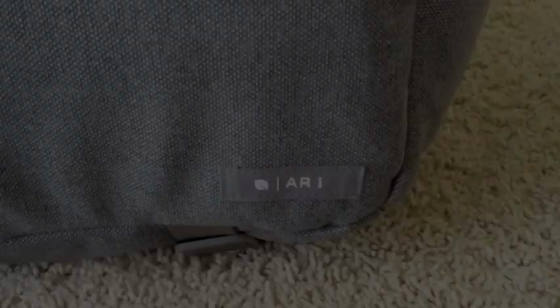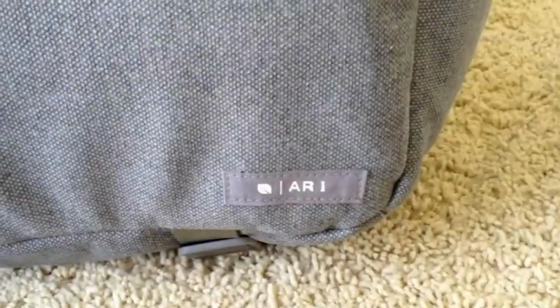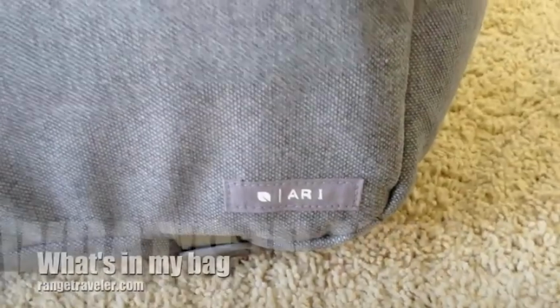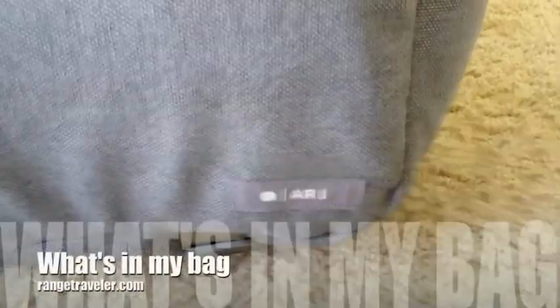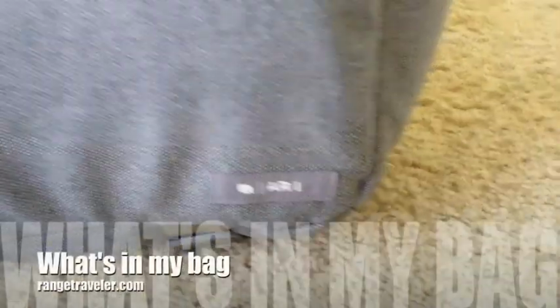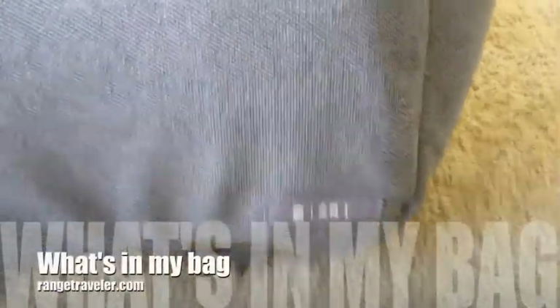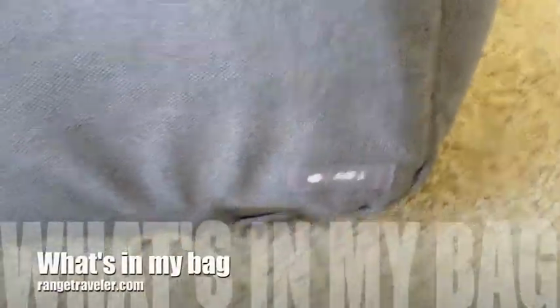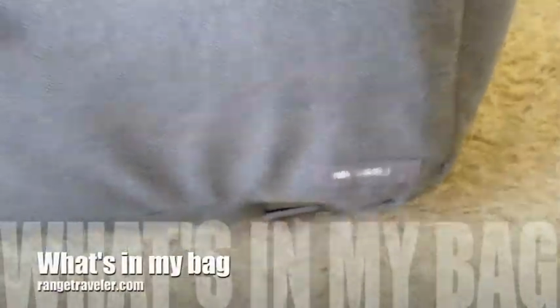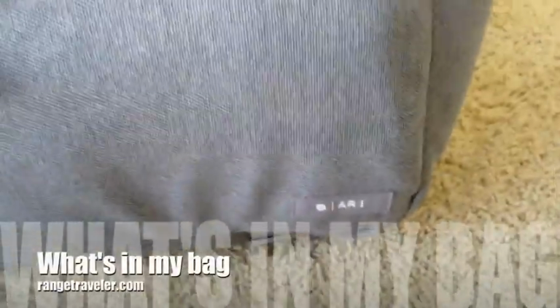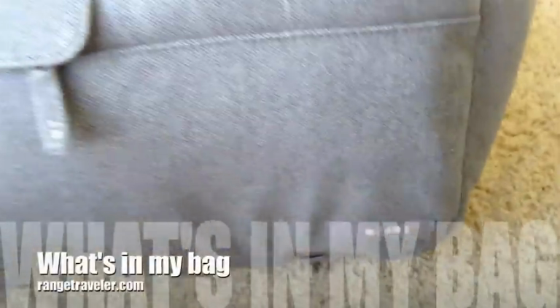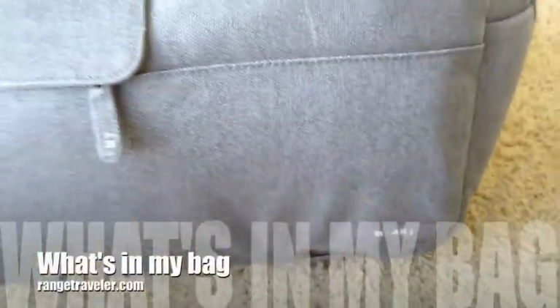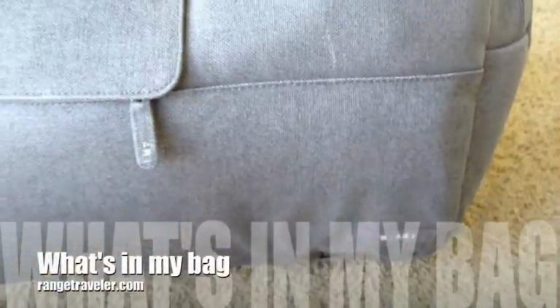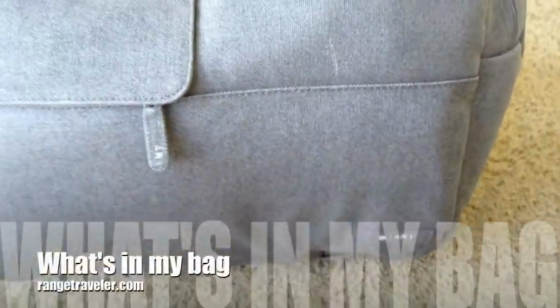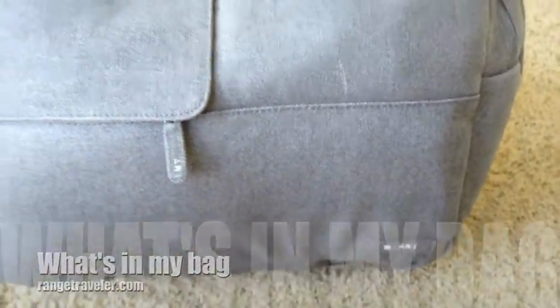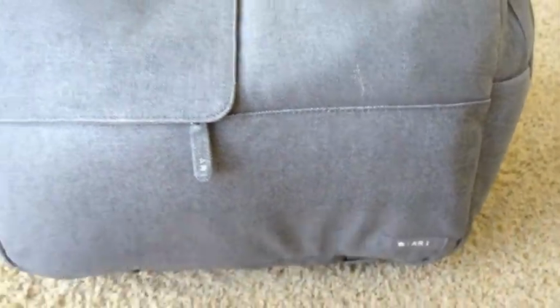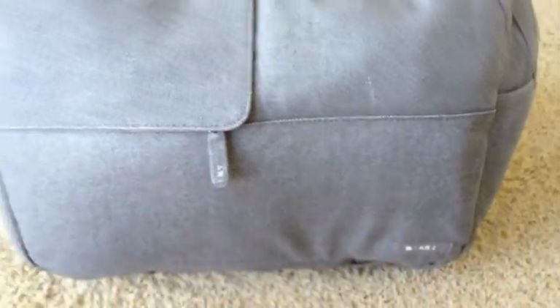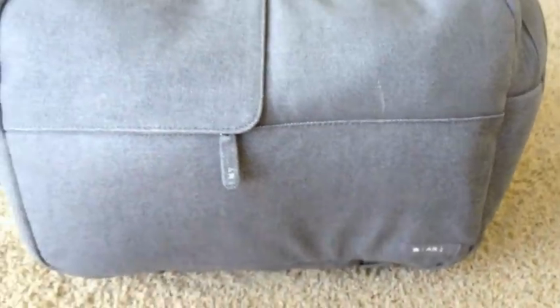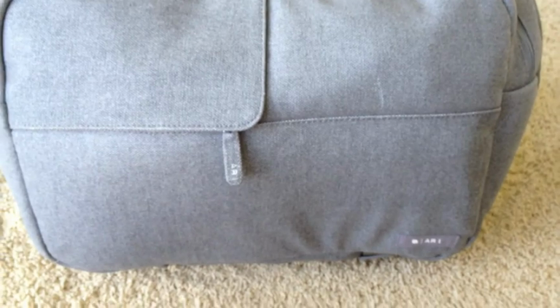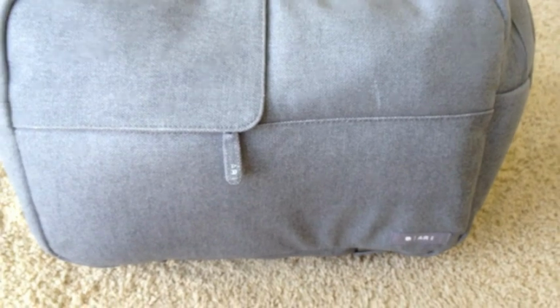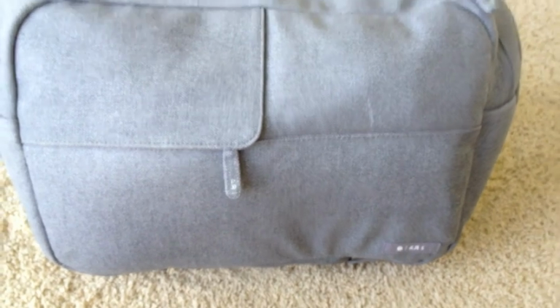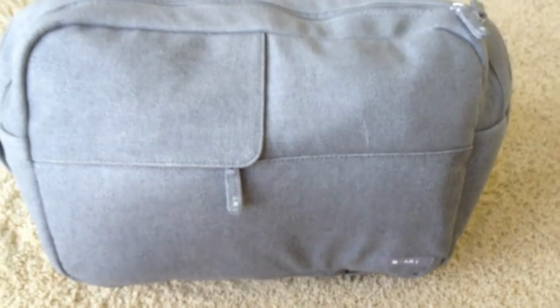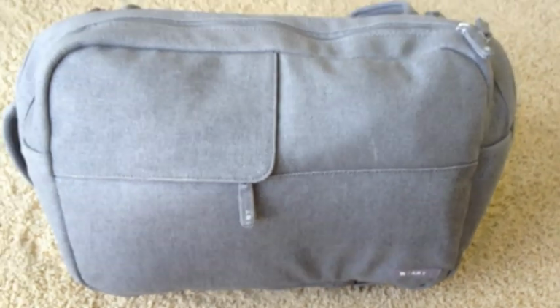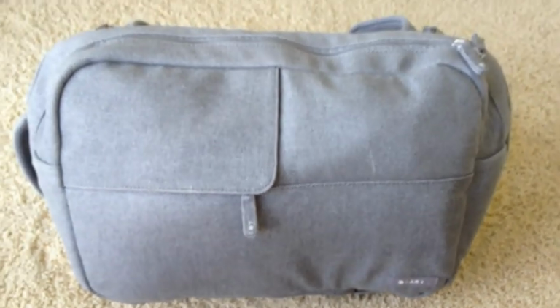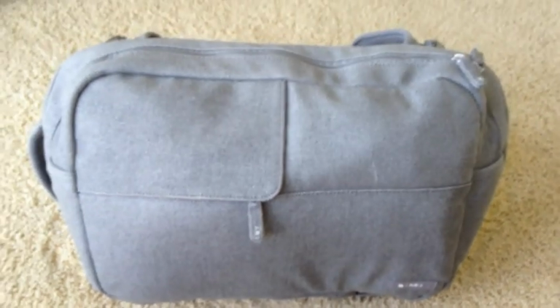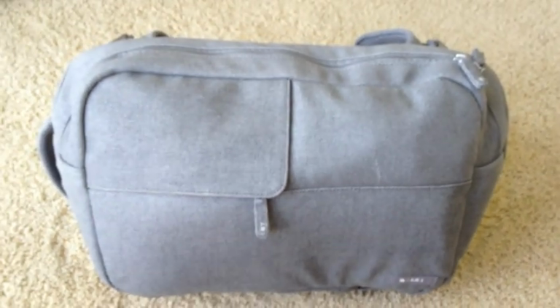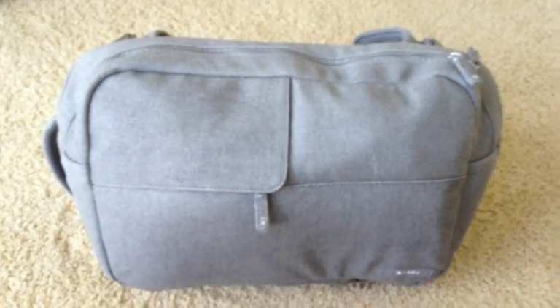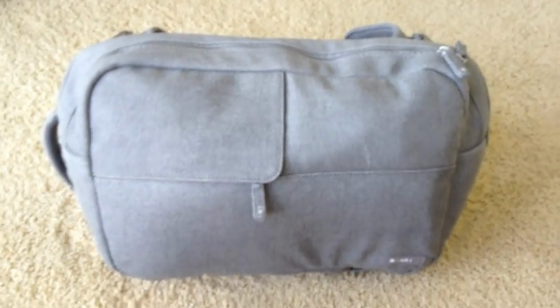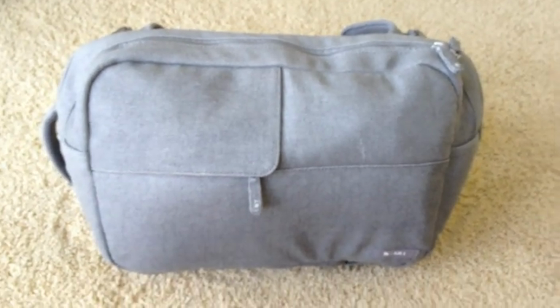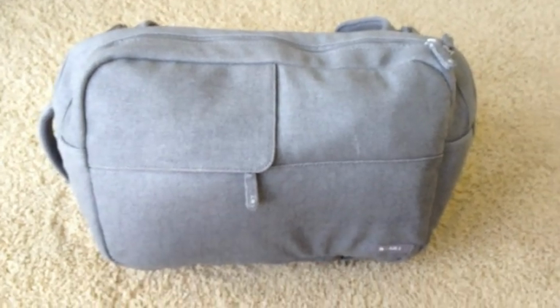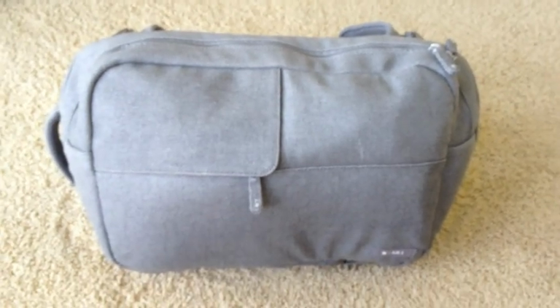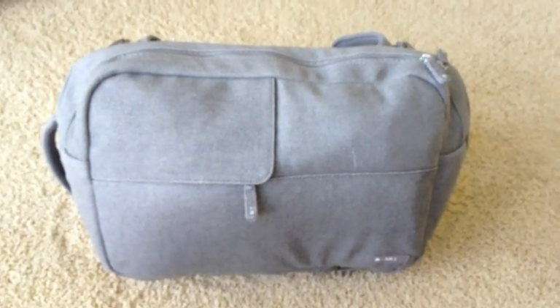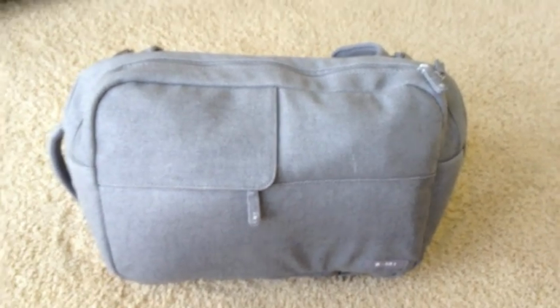Hello everyone. I've had a few people inquire about what I typically carry in my camera bag, so I thought I'd make this short little video just to show what I typically carry.